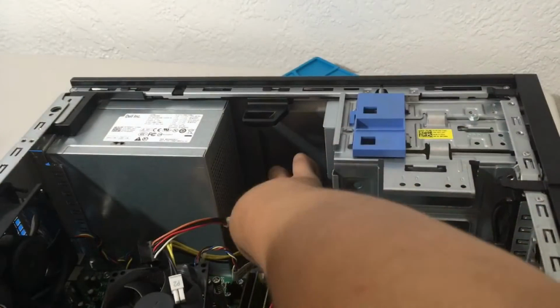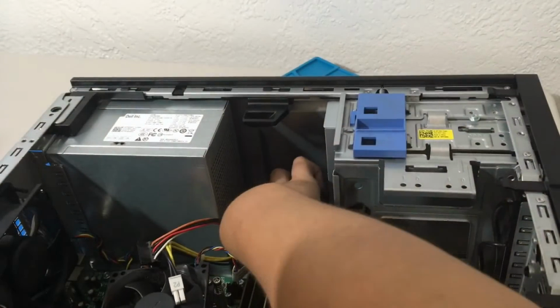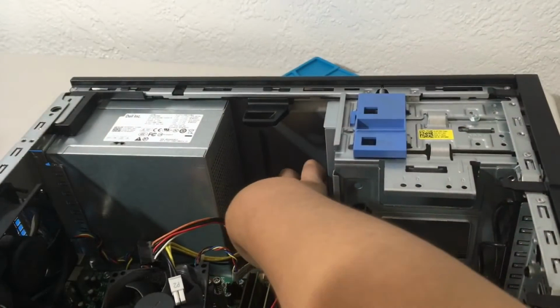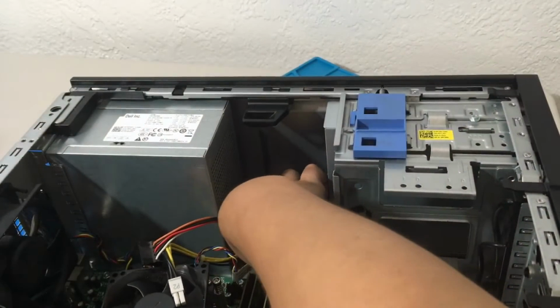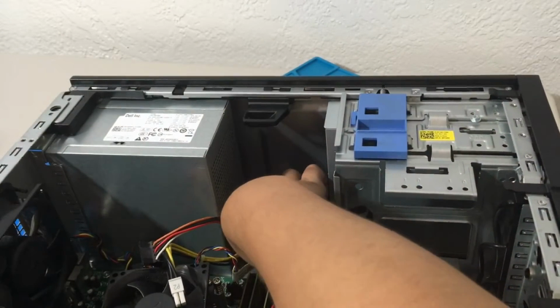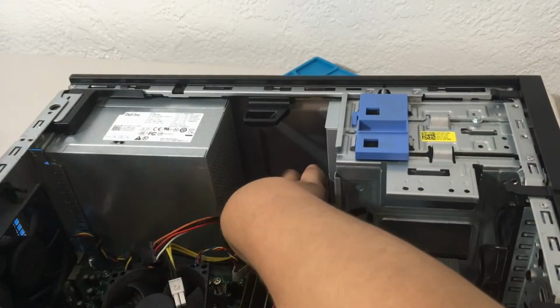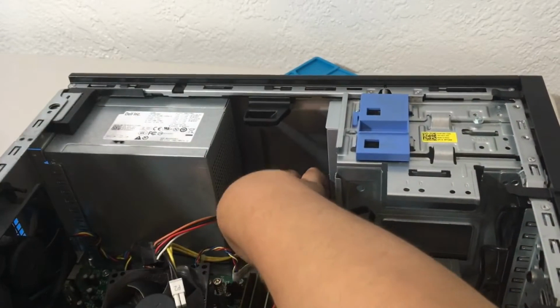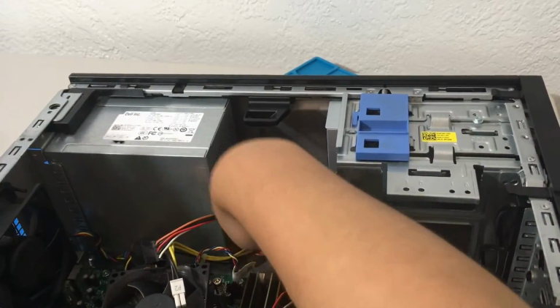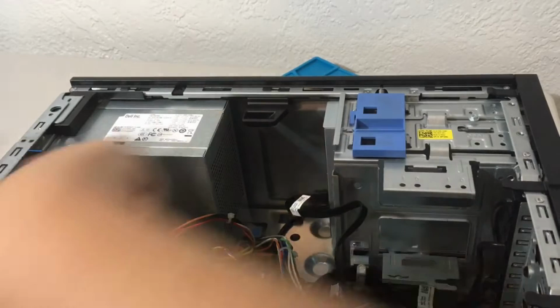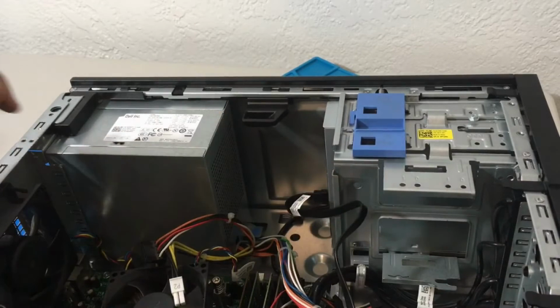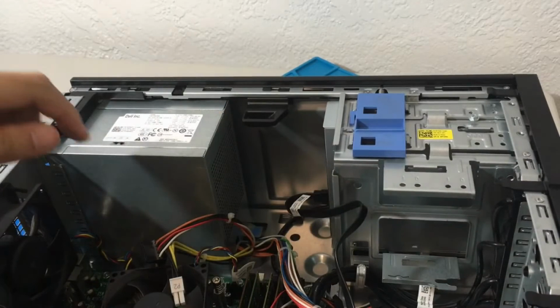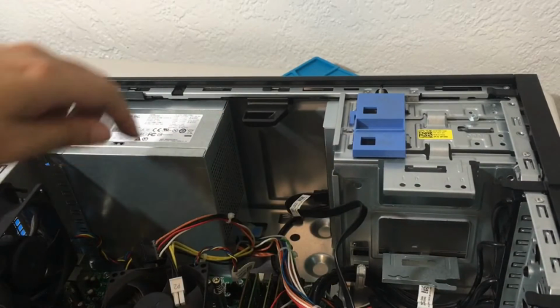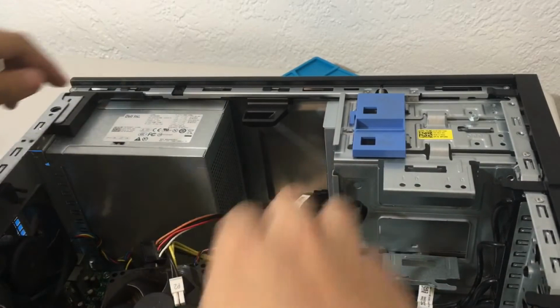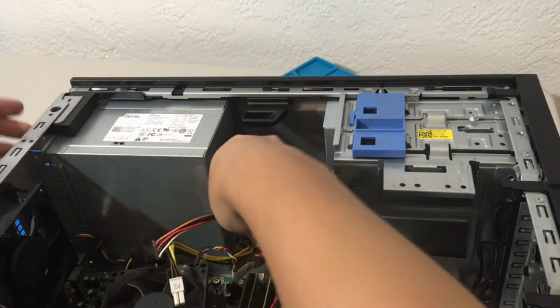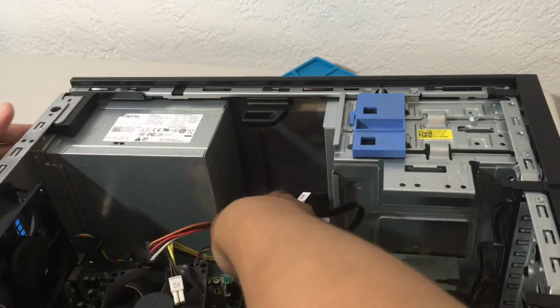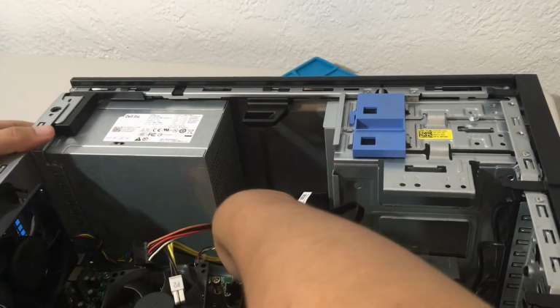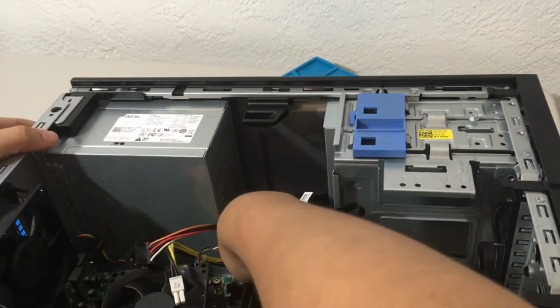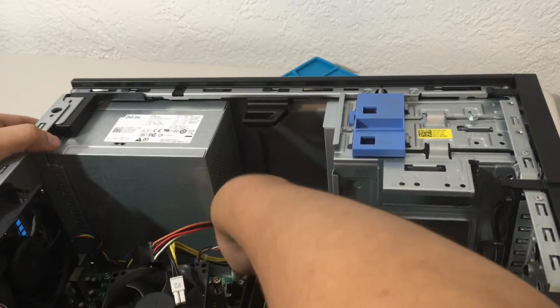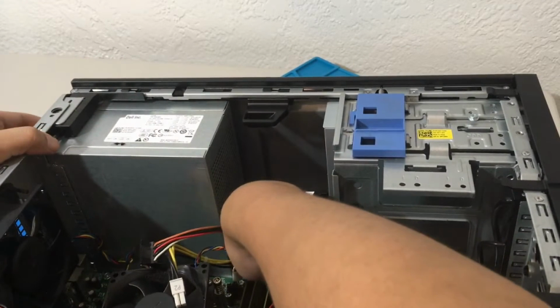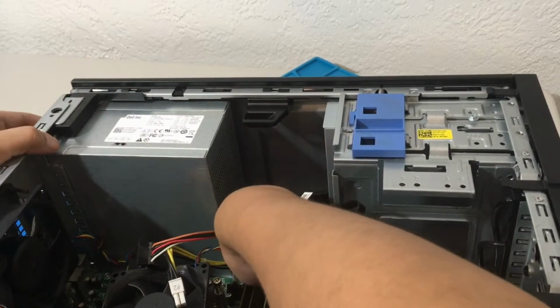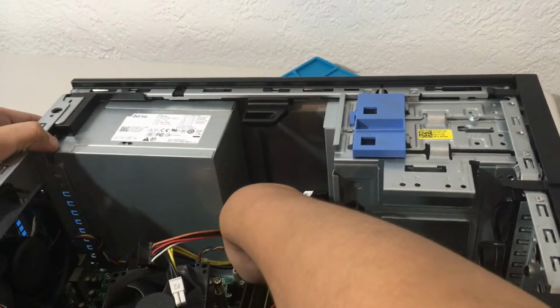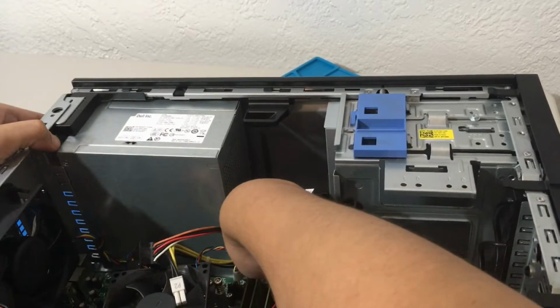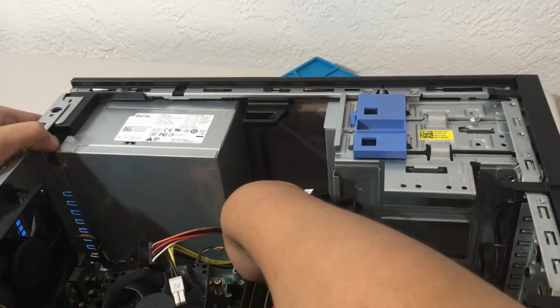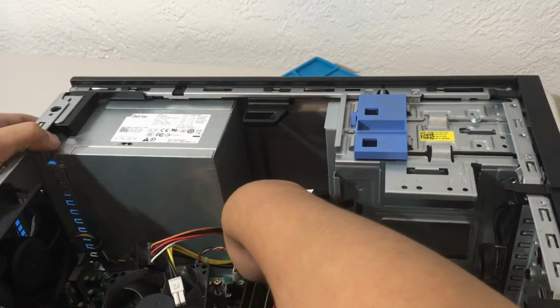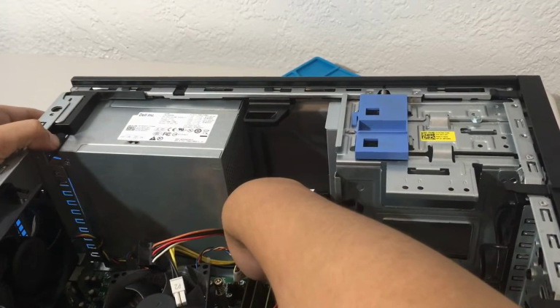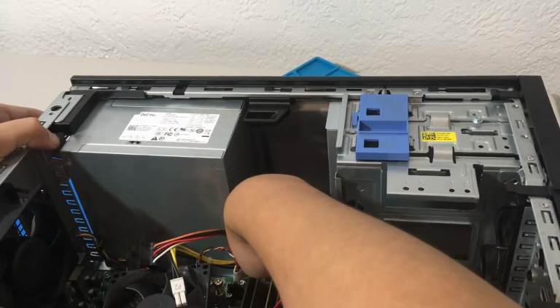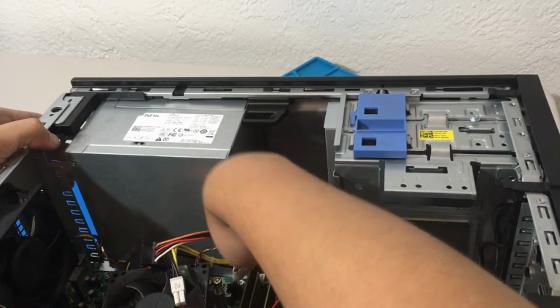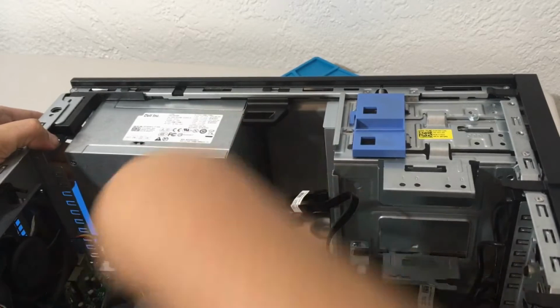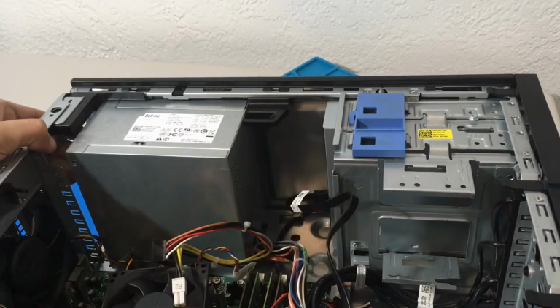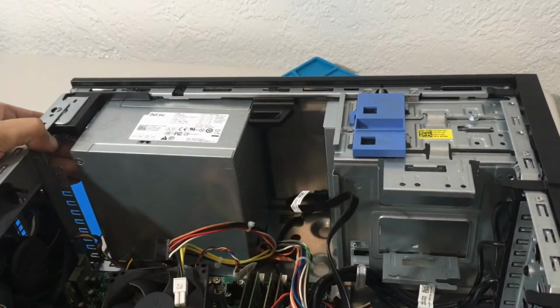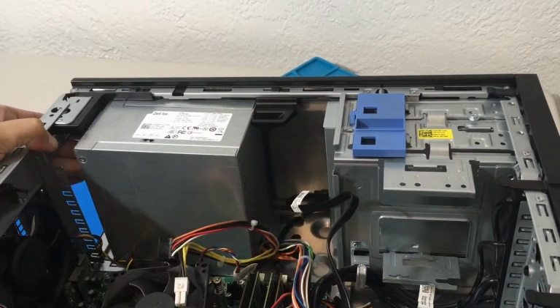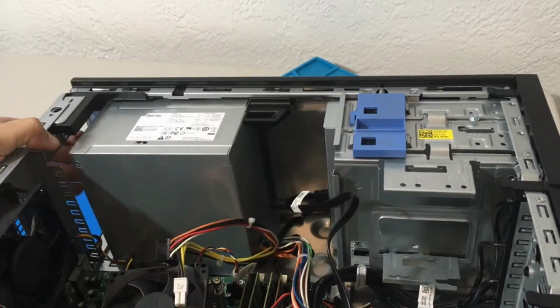So I am pushing it down right now, pushing the power supply inward and voila — power supply has been removed.